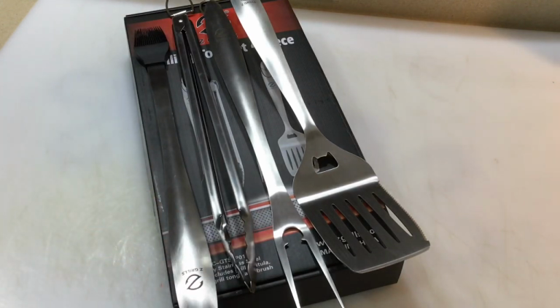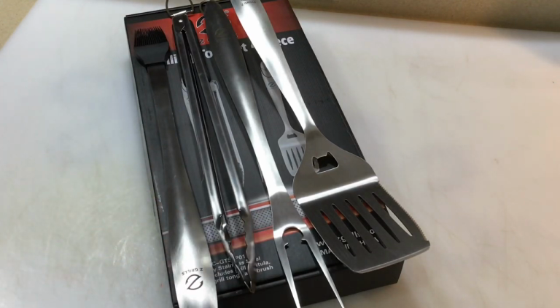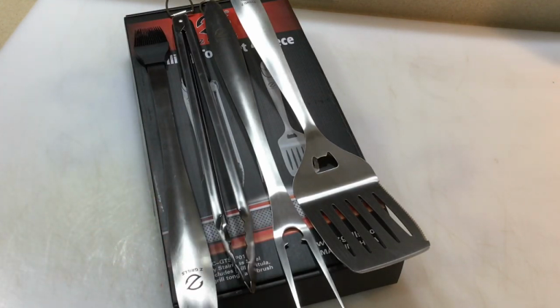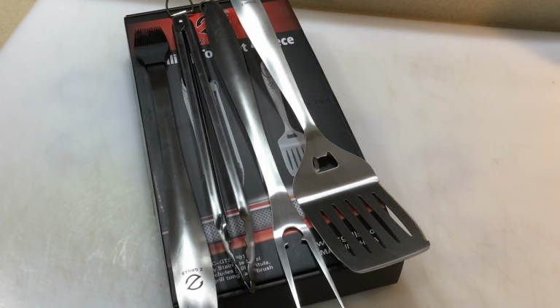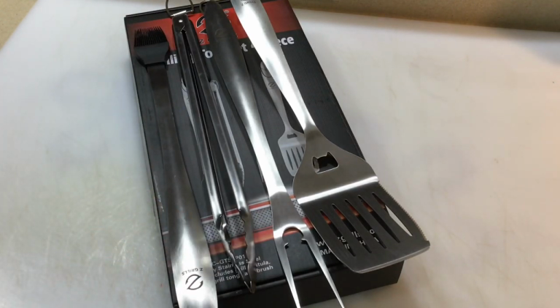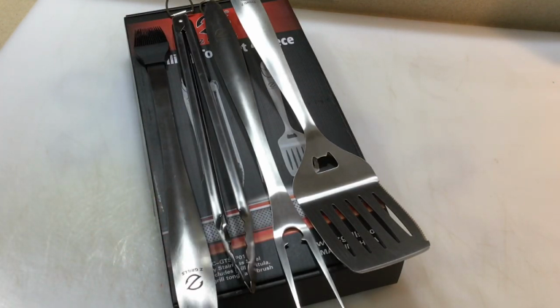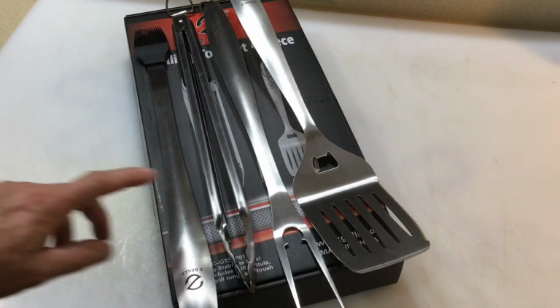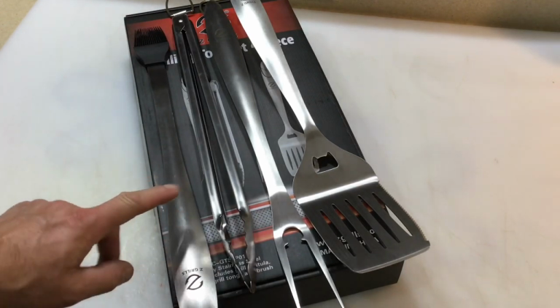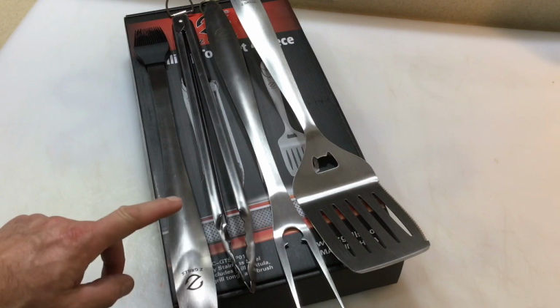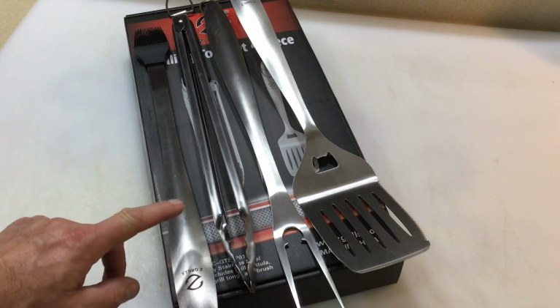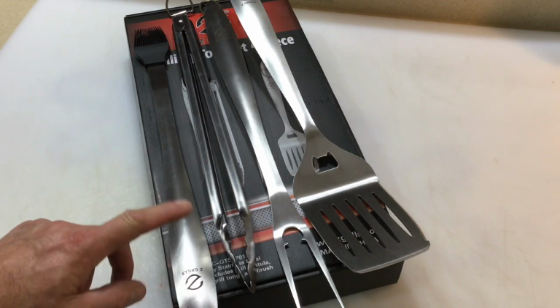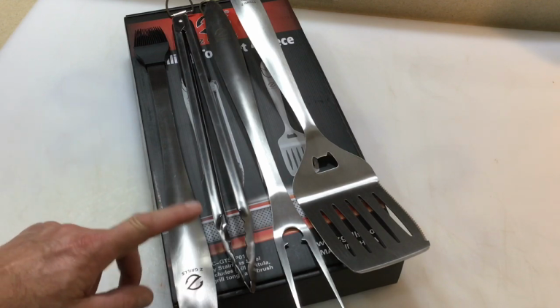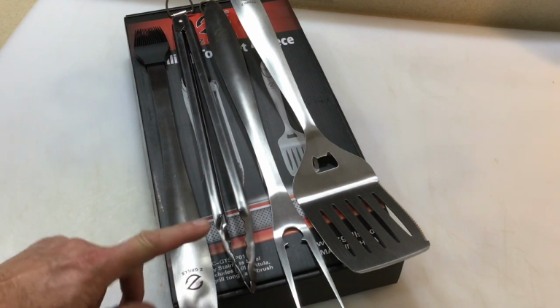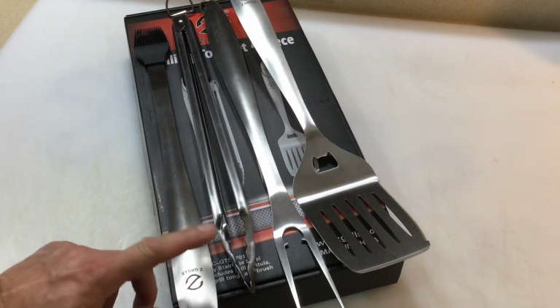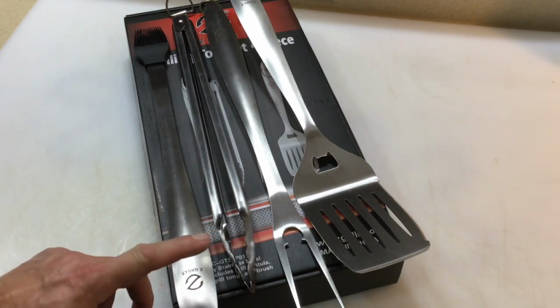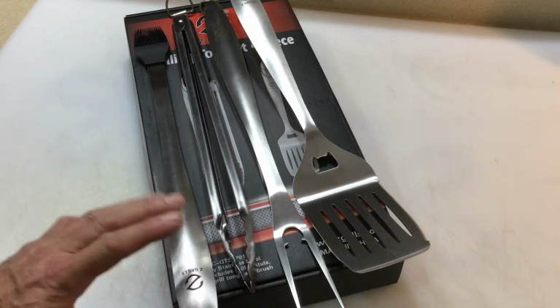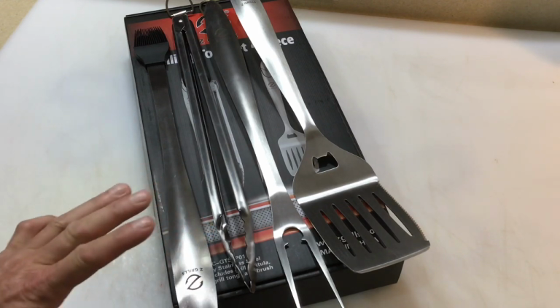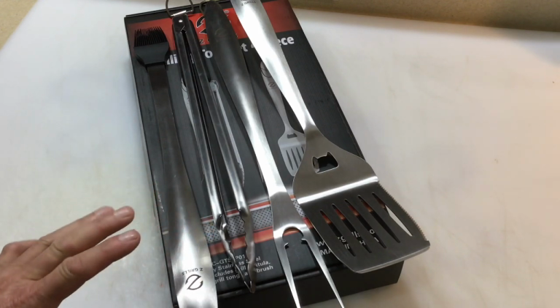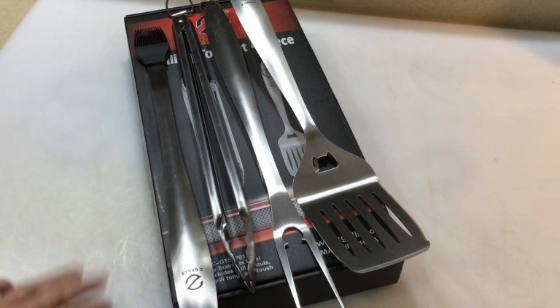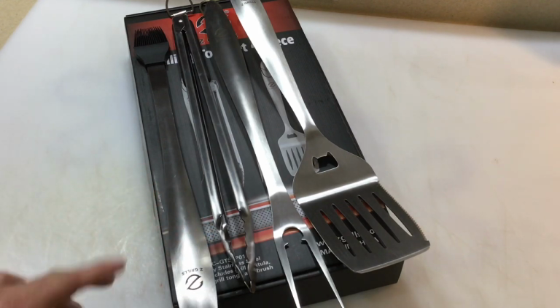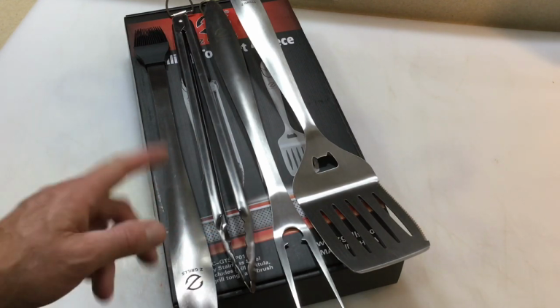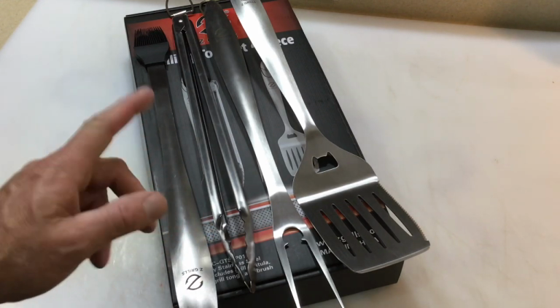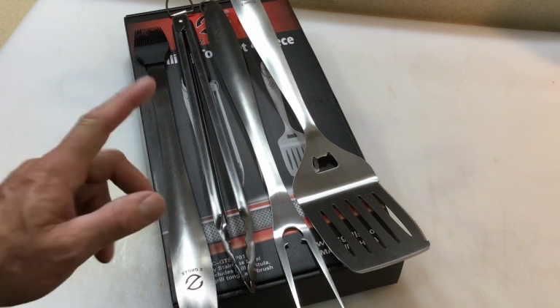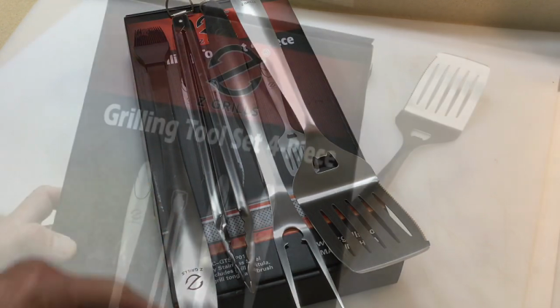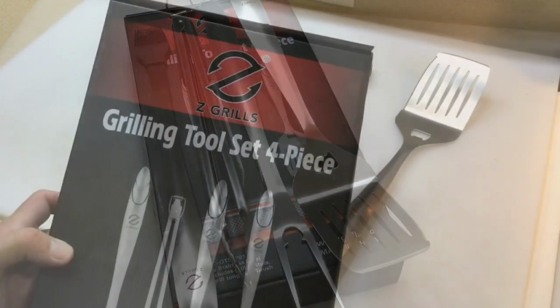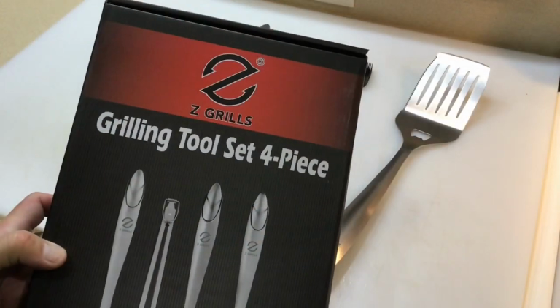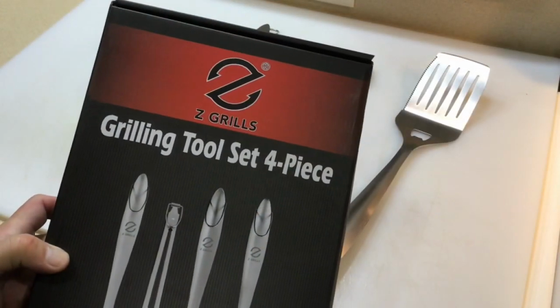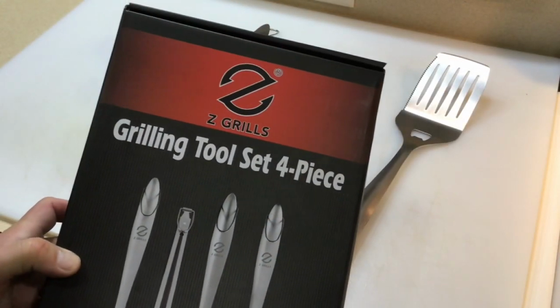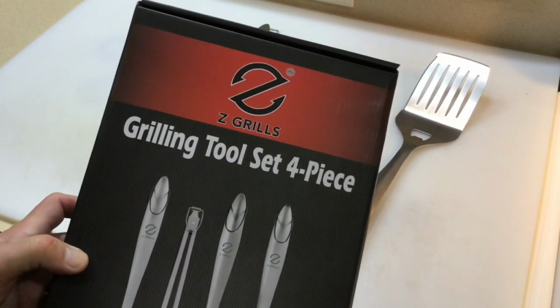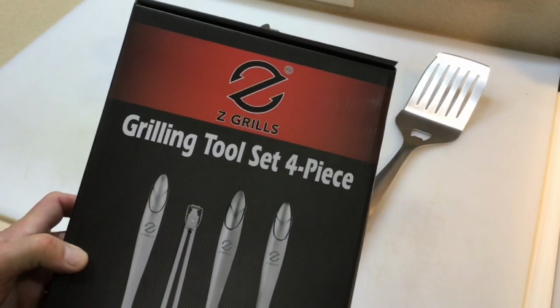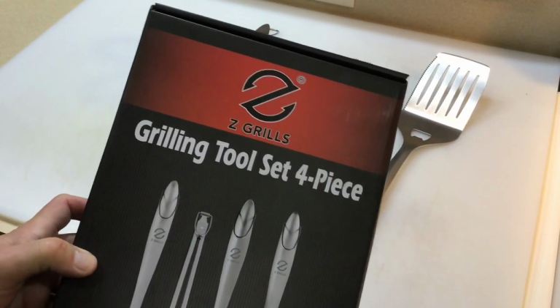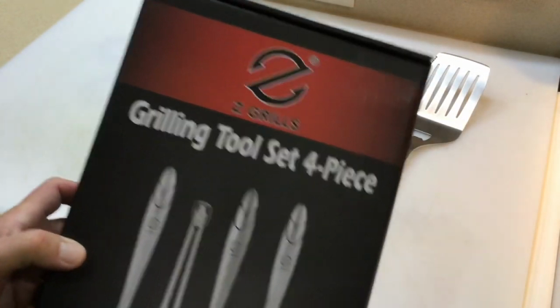You're going to say $50 is a lot, but people go through a lot of these things. Sometimes you're looking for something that's going to last for a long time — I believe this might be it.